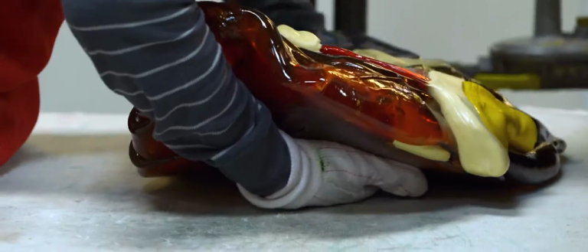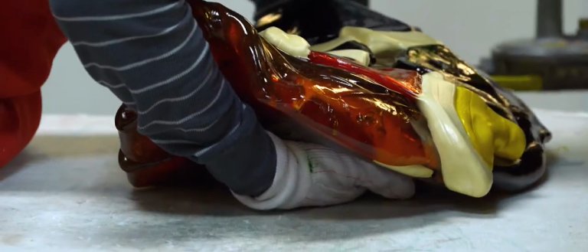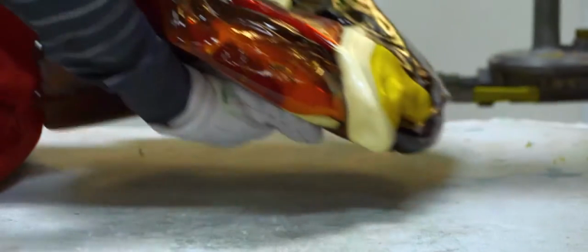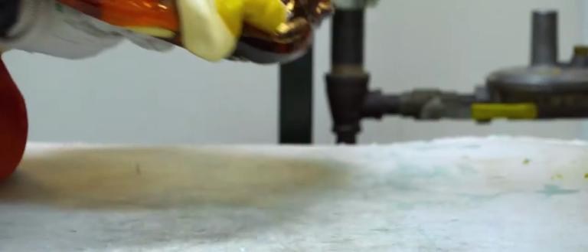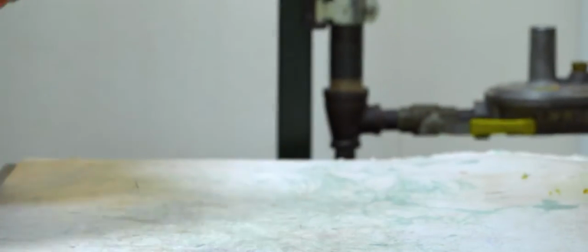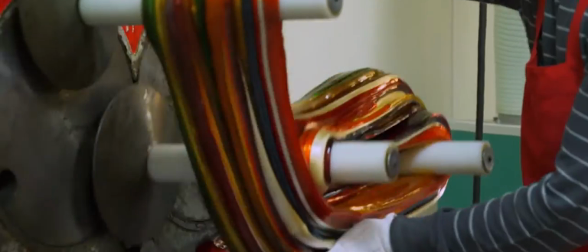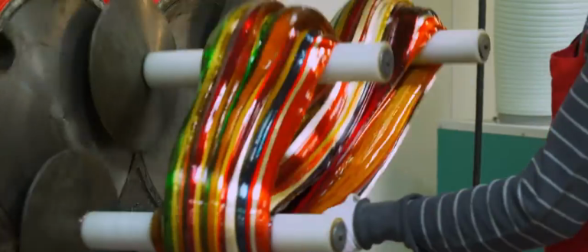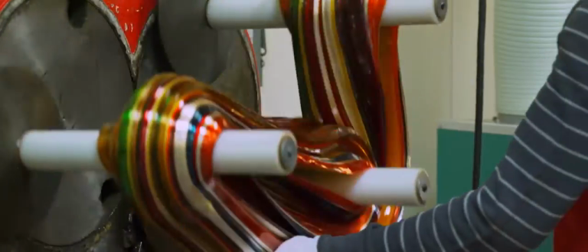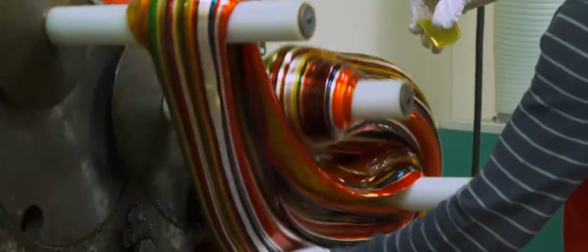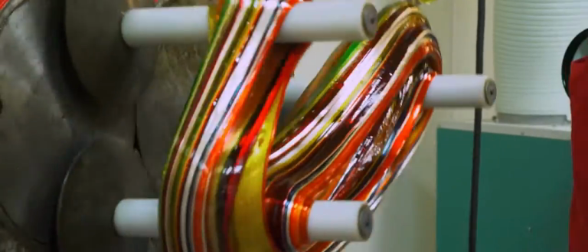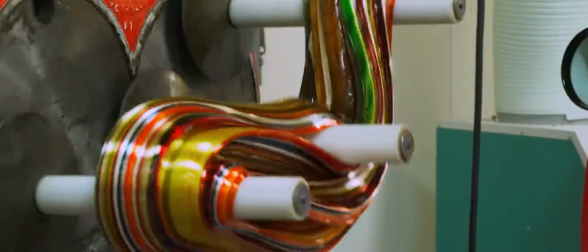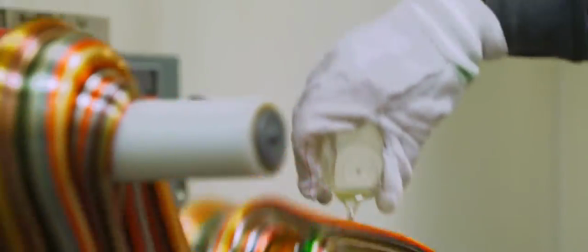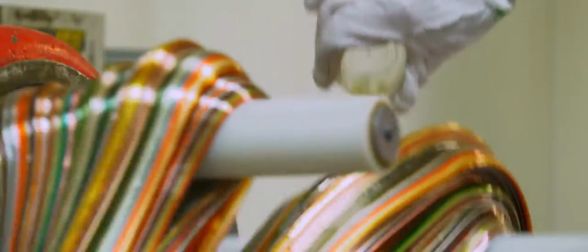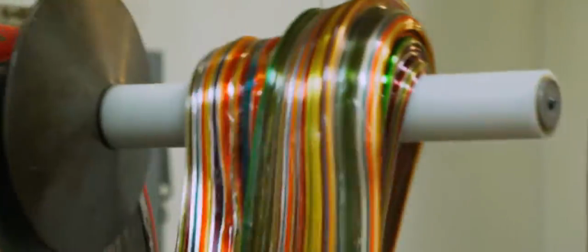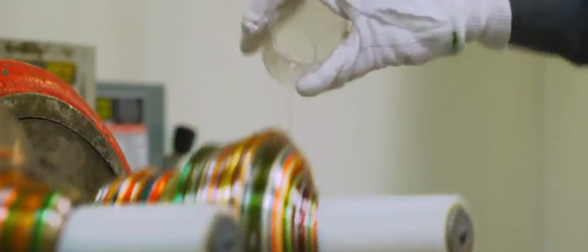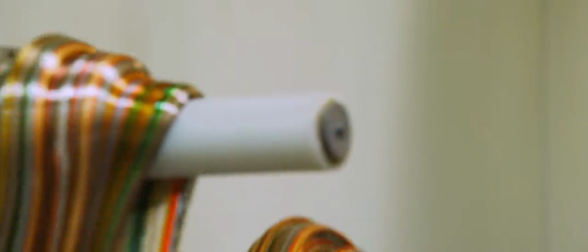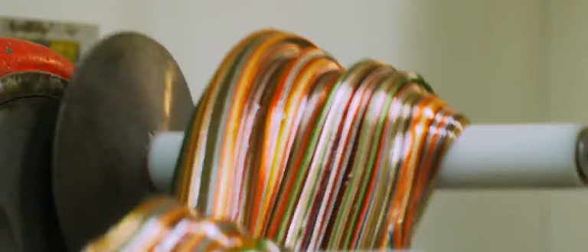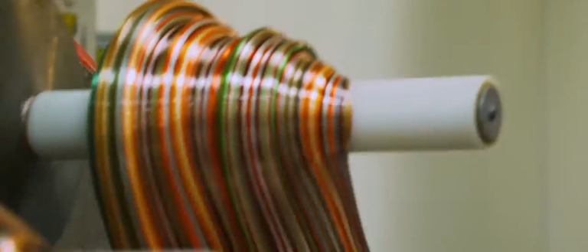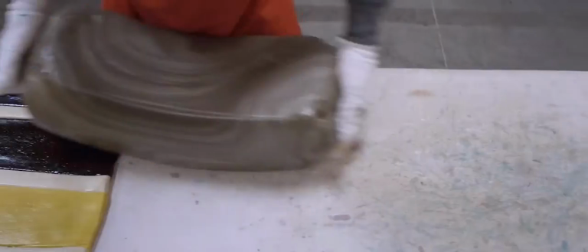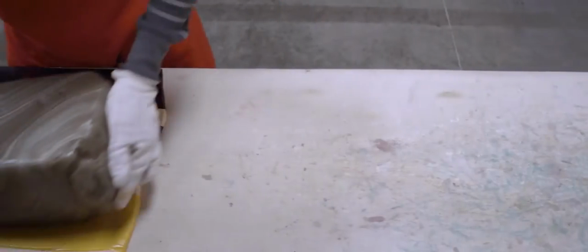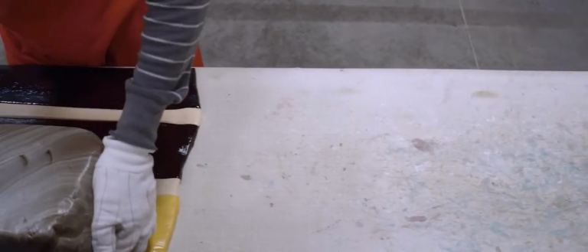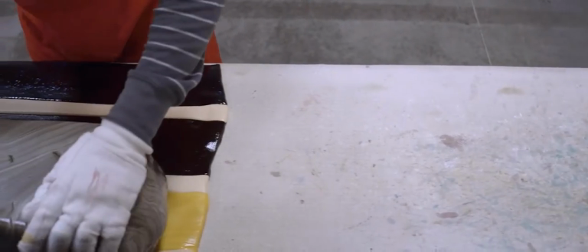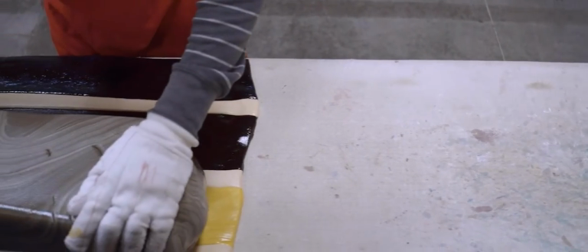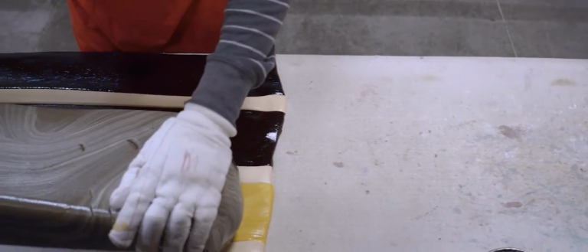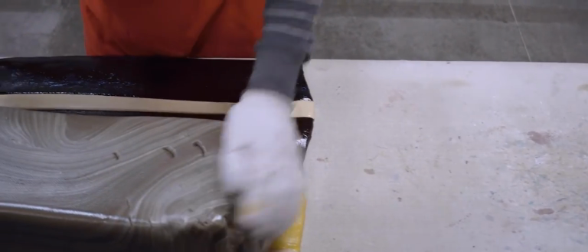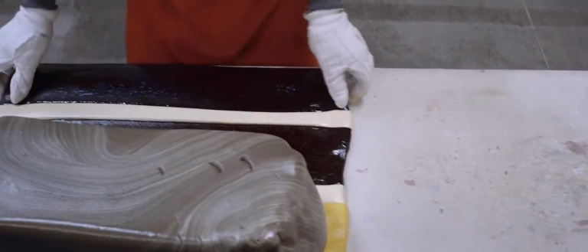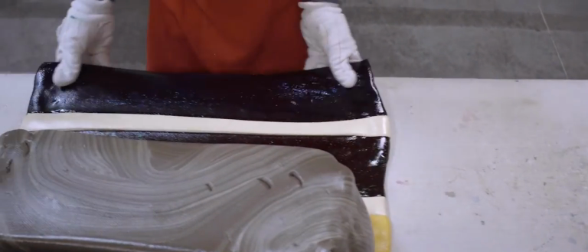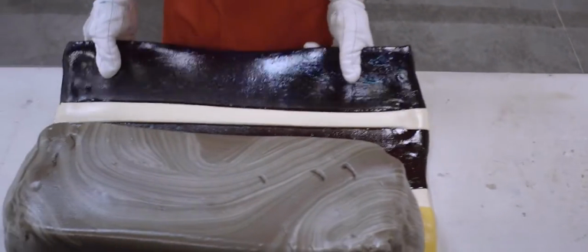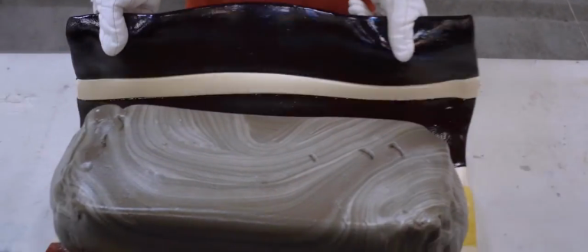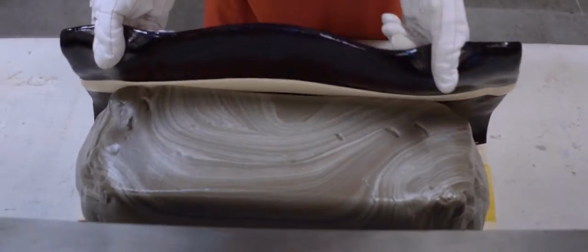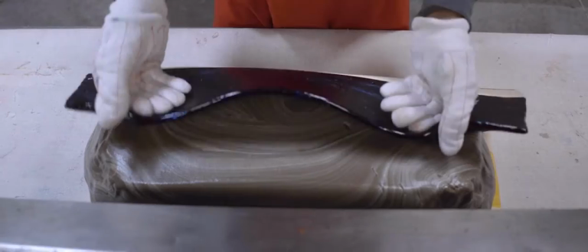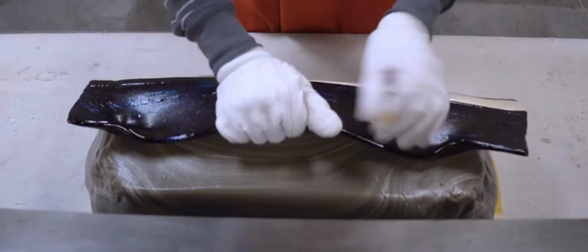From there, we take the center piece and put it on our batch puller. We pull it just long enough to get the flavor incorporated. Then we set the center piece inside the jacket and fold it up until the jacket touches.